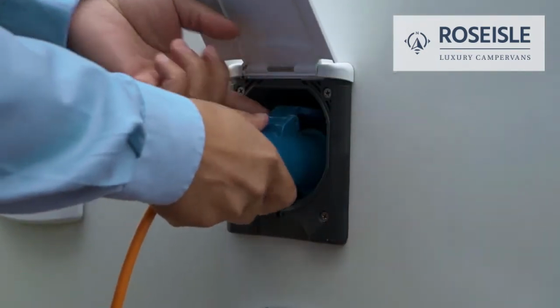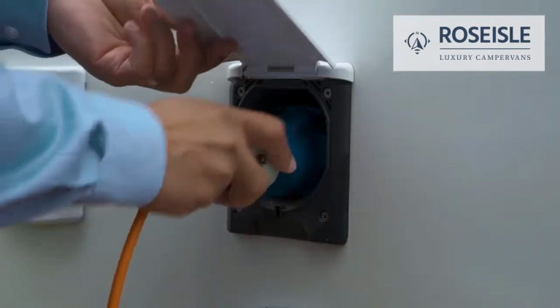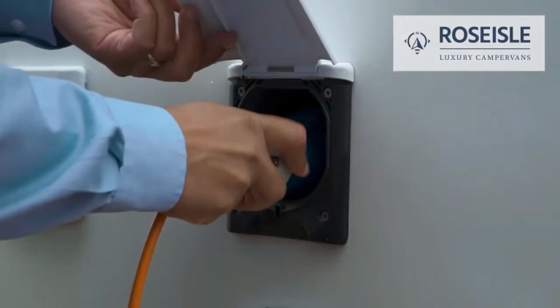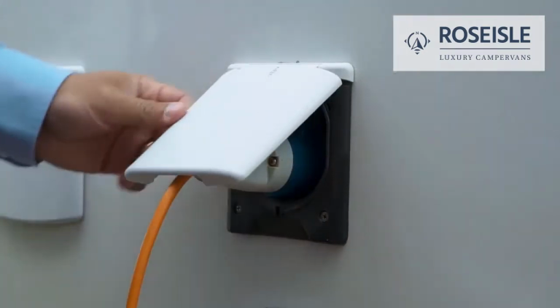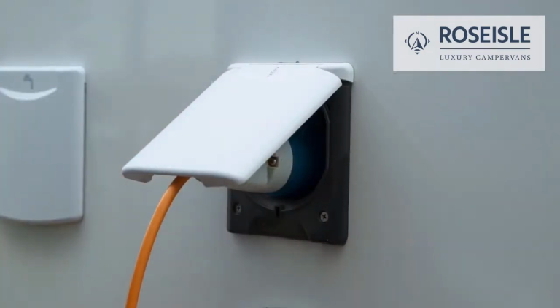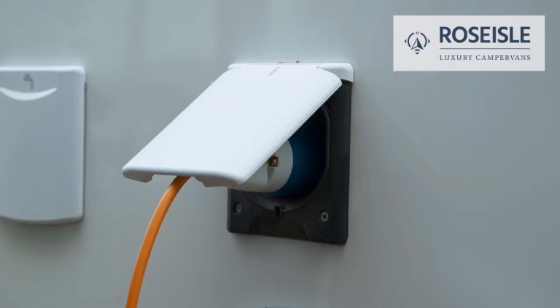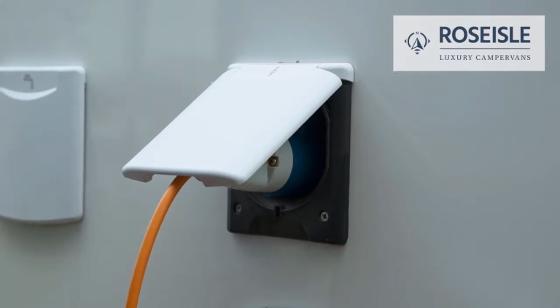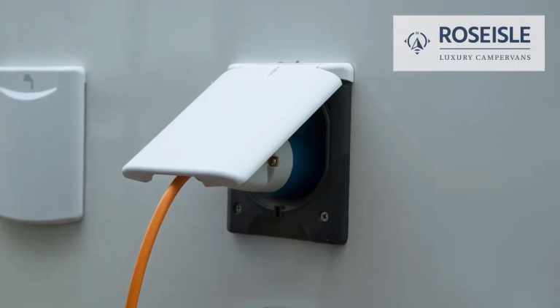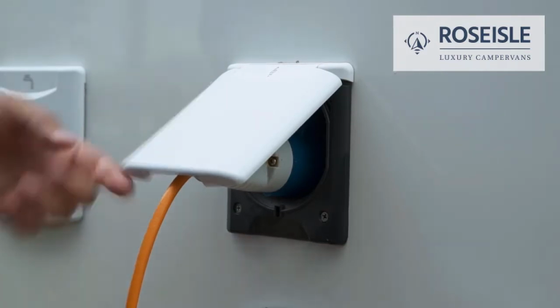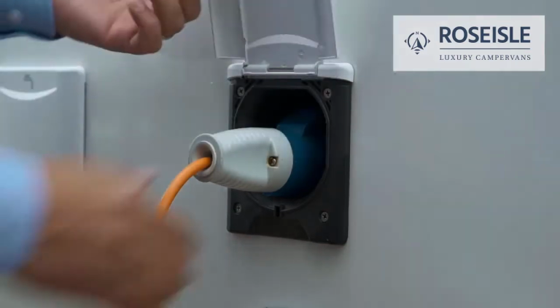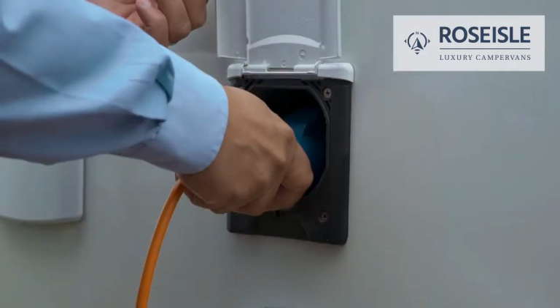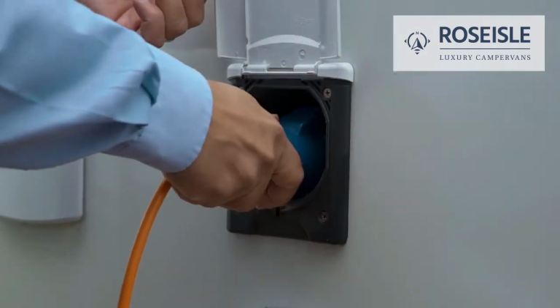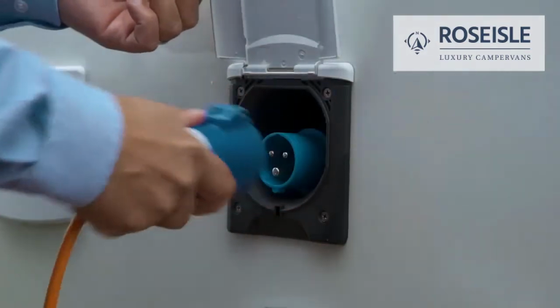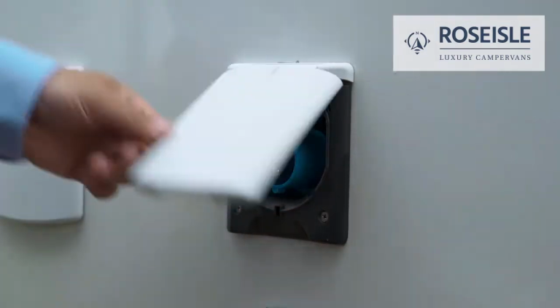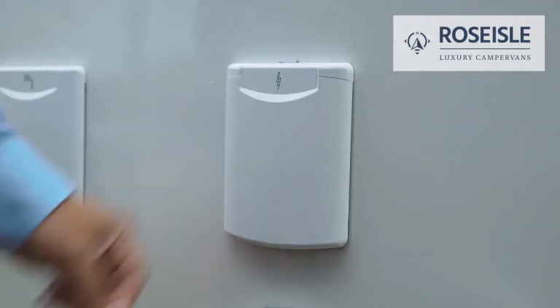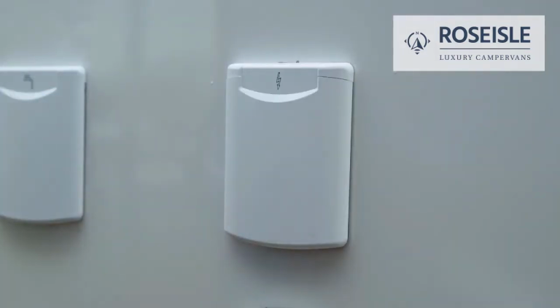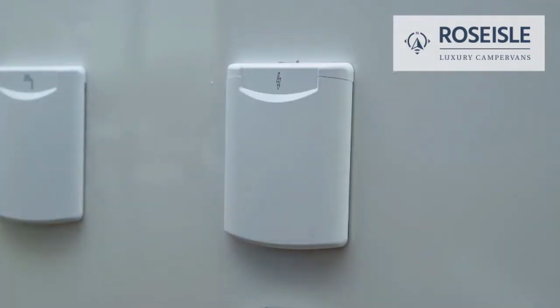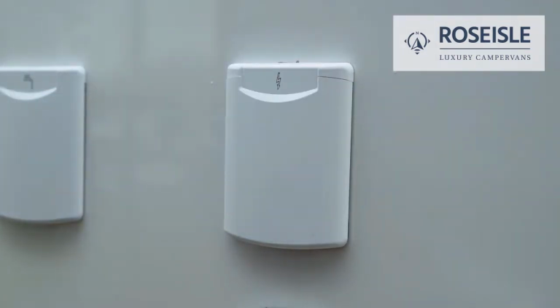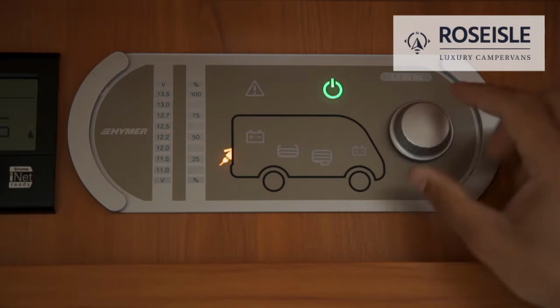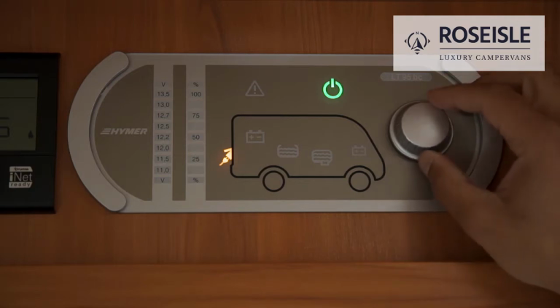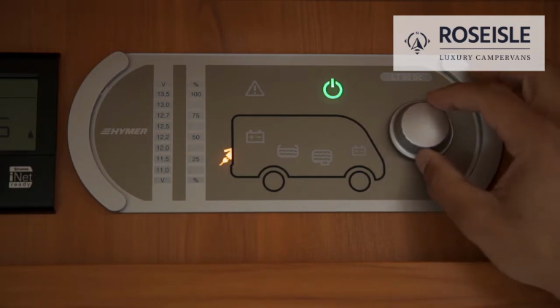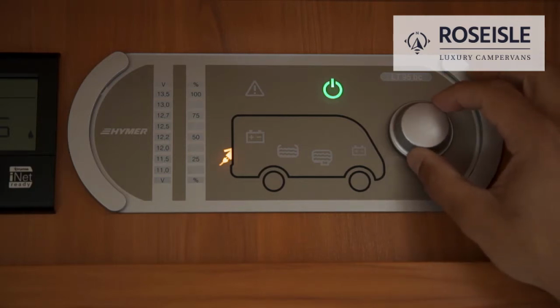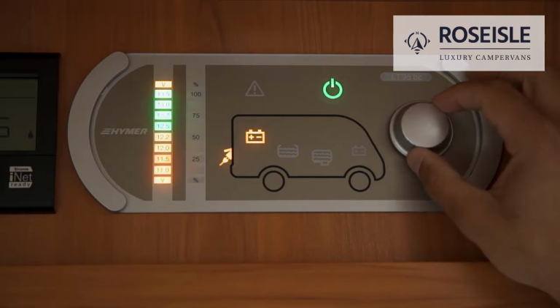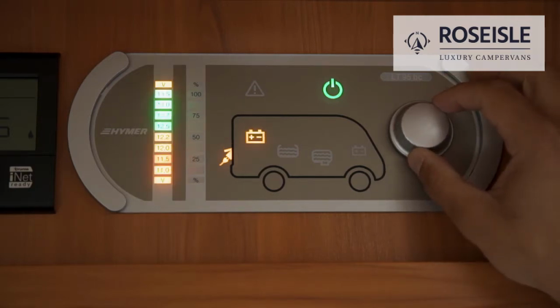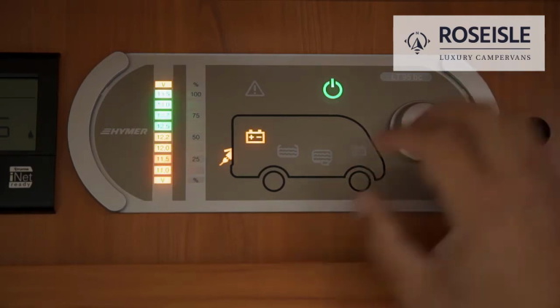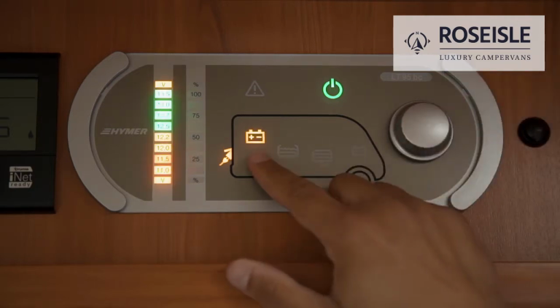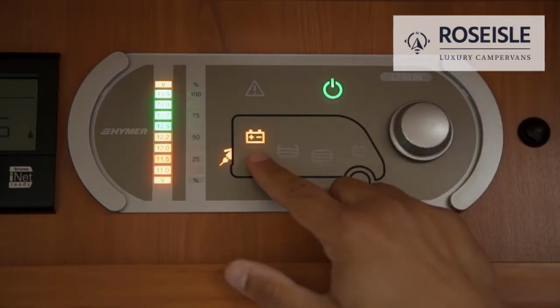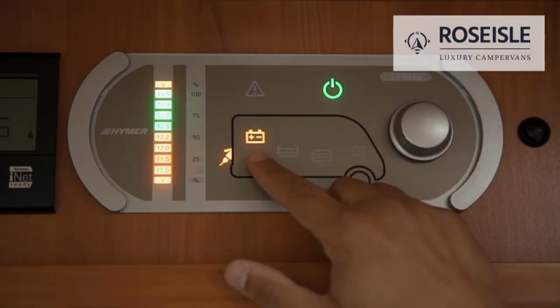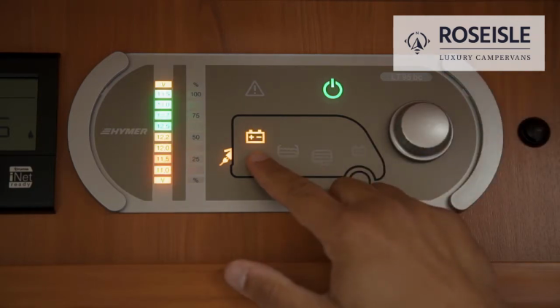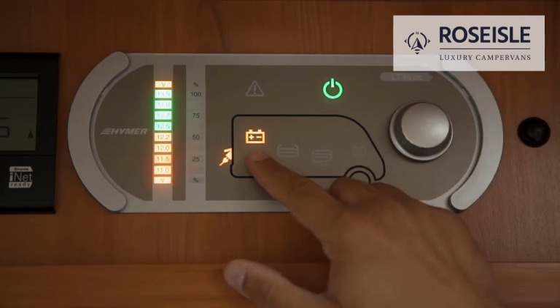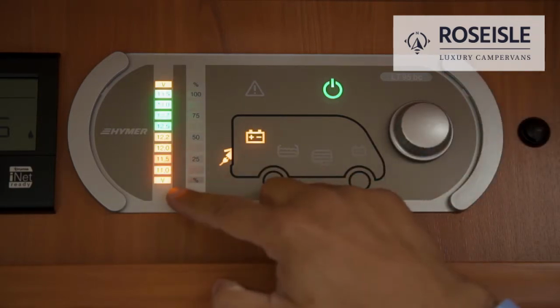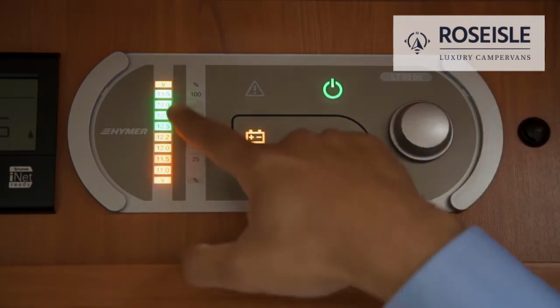To disconnect, please pull out the cable. The habitation battery button will display its voltage level.